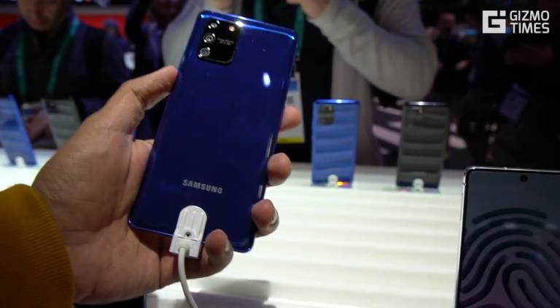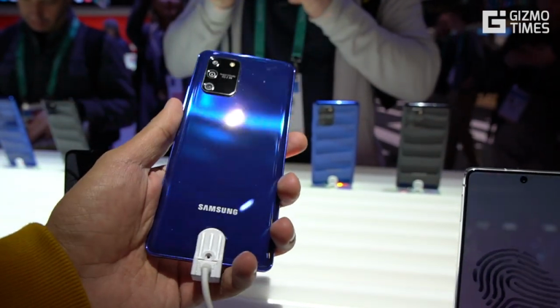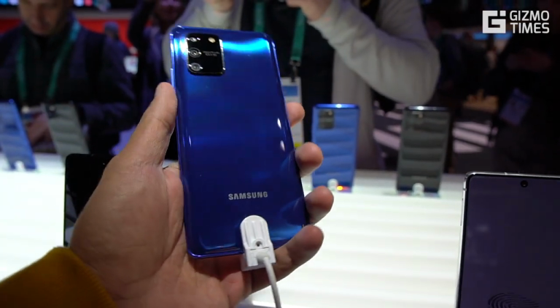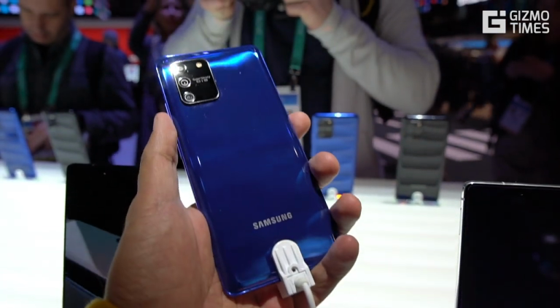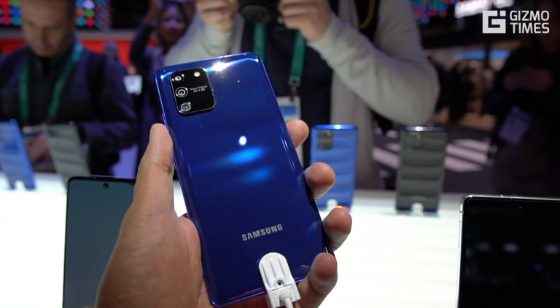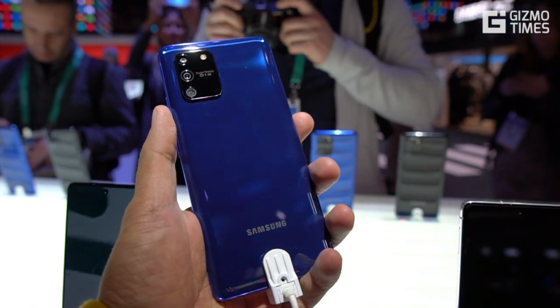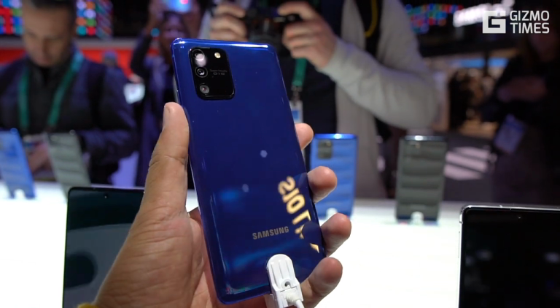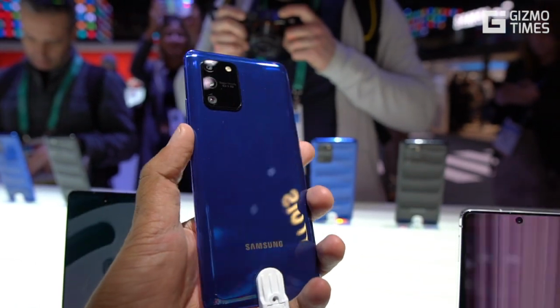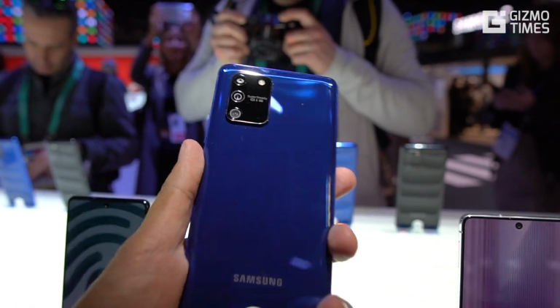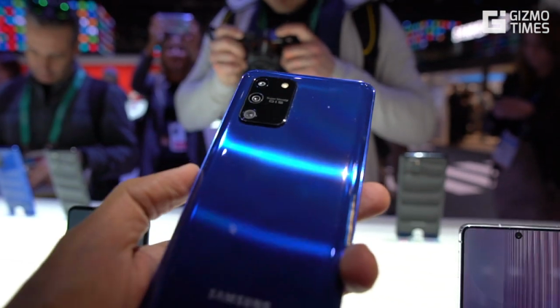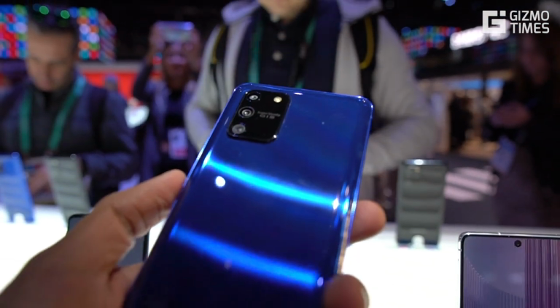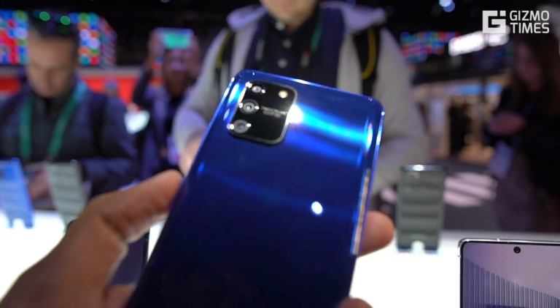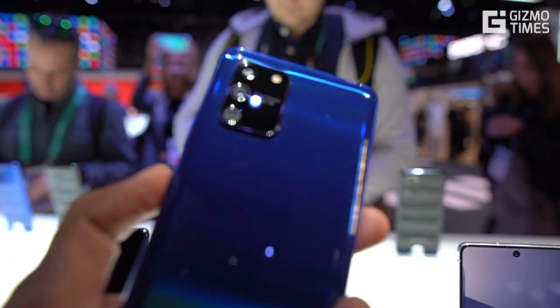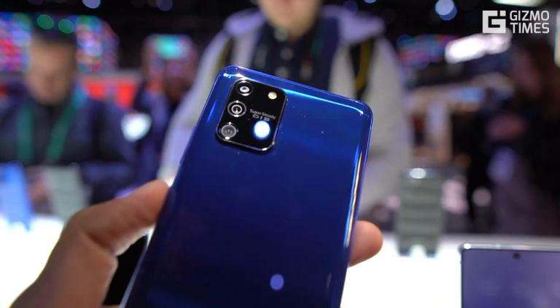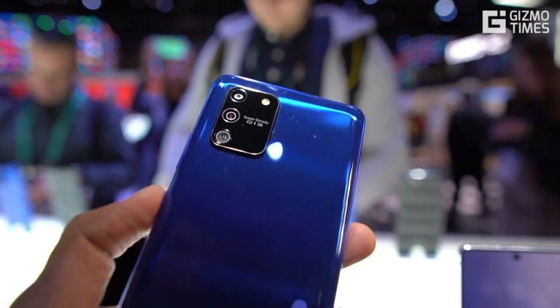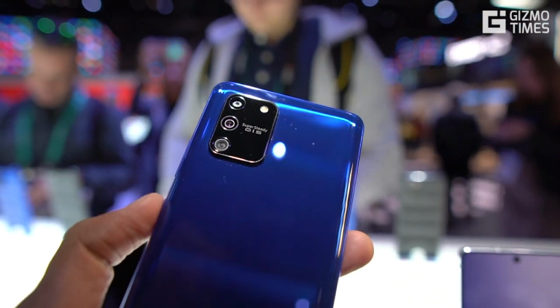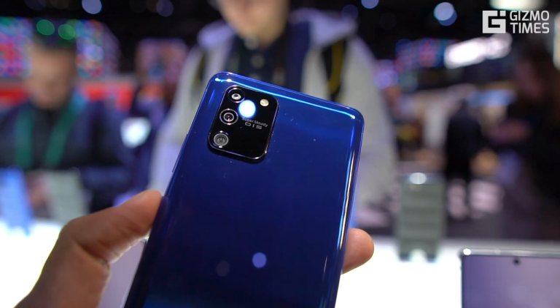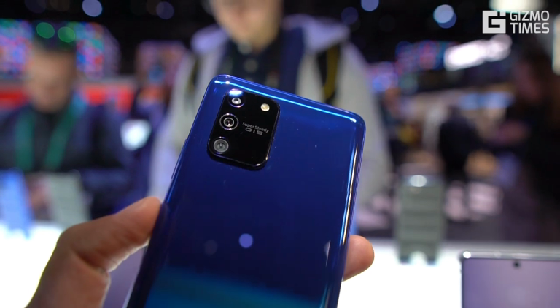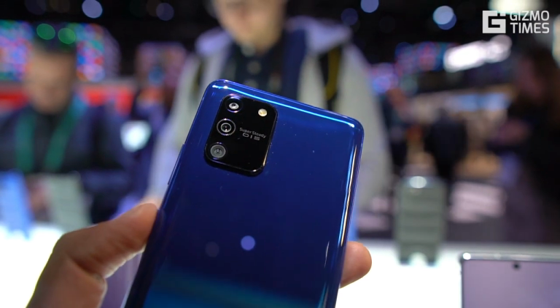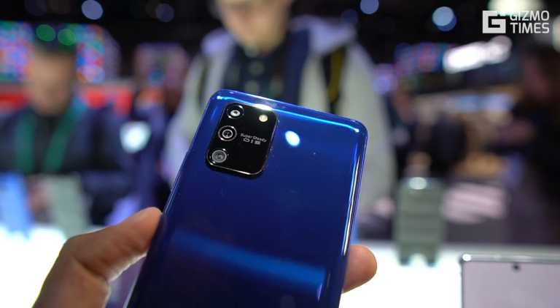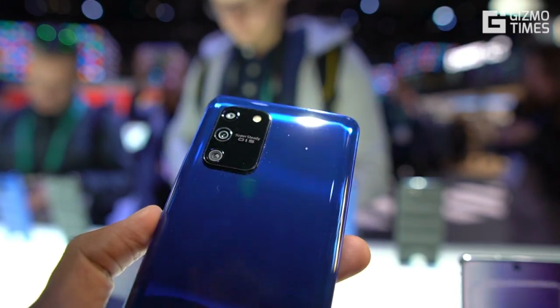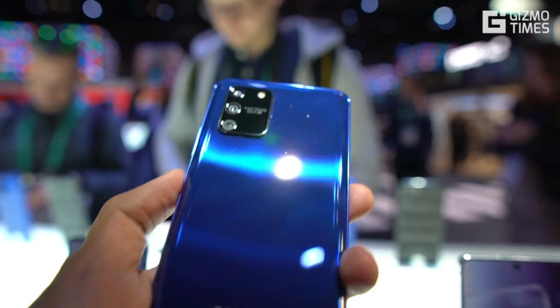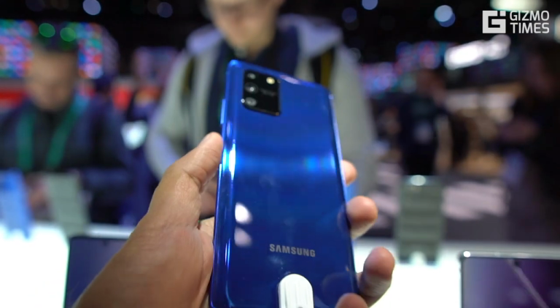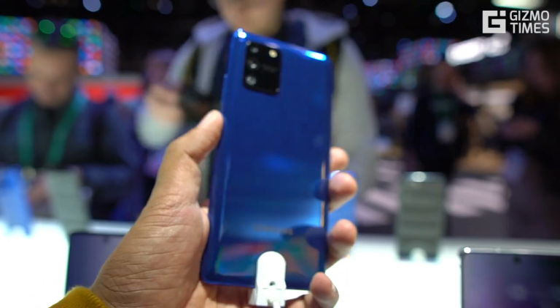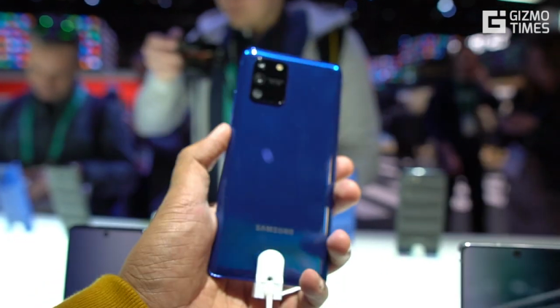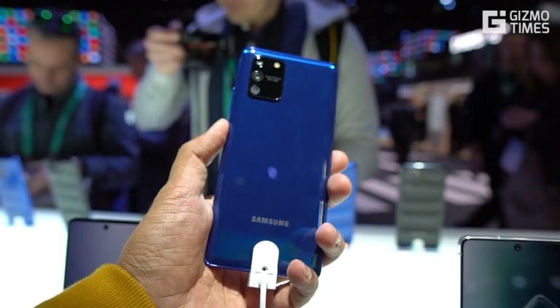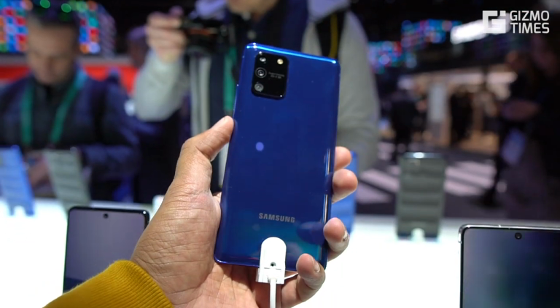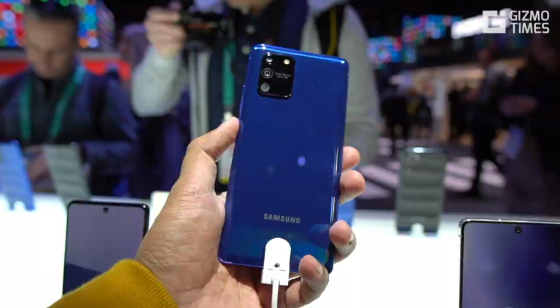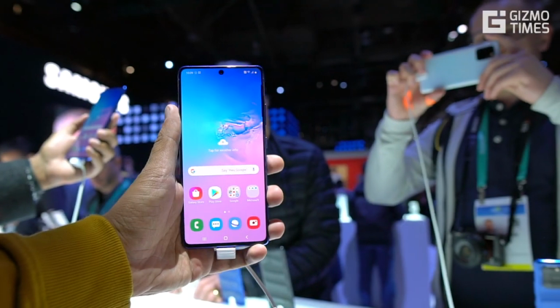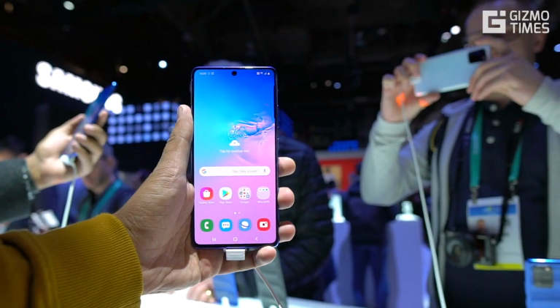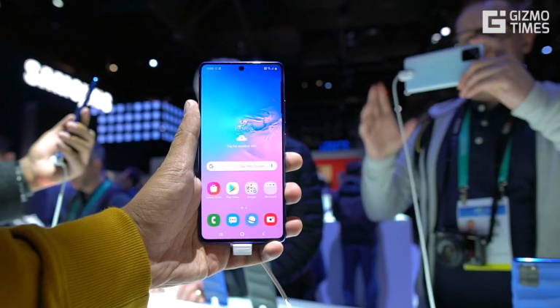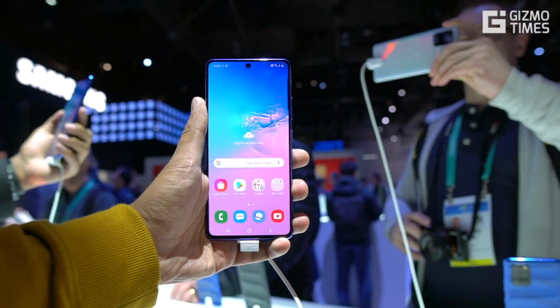This phone comes with a 6.7-inch Full HD Plus Super AMOLED display with an Infinity-O cutout for the front camera. While there are a few similarities with the Samsung Galaxy A71, the major difference is the processor.